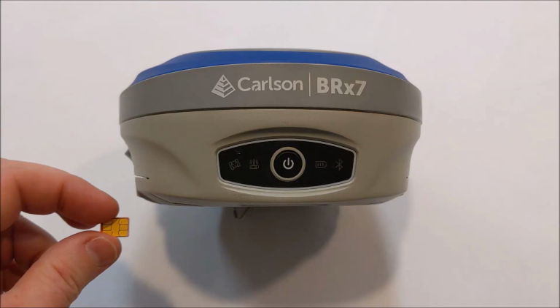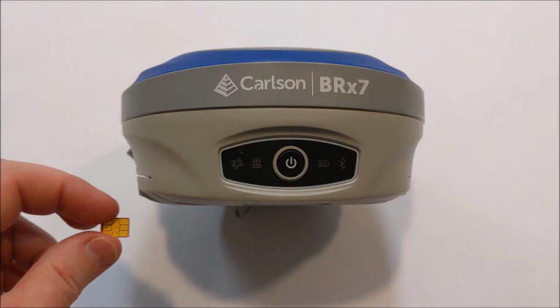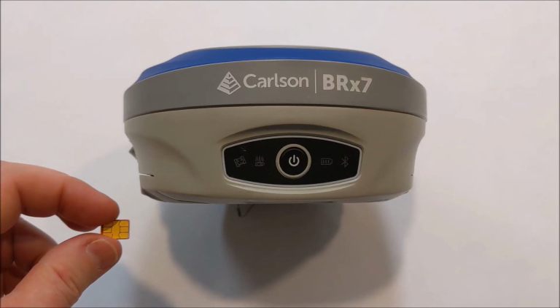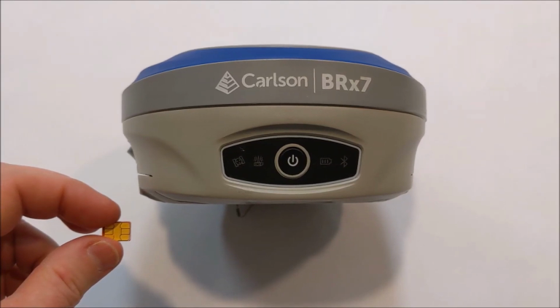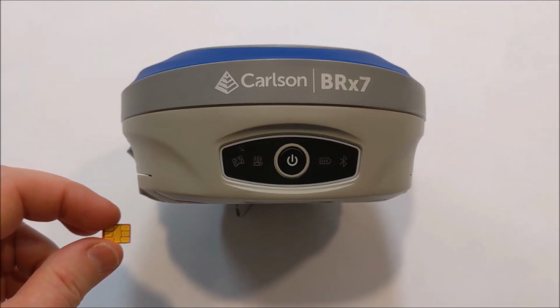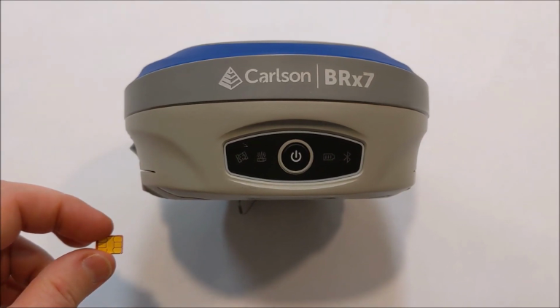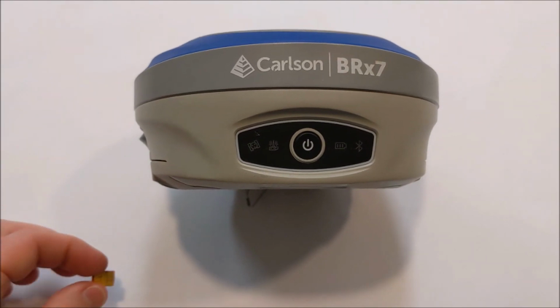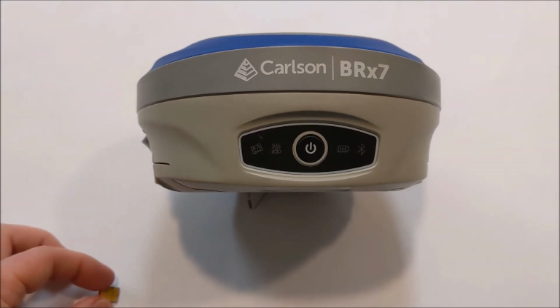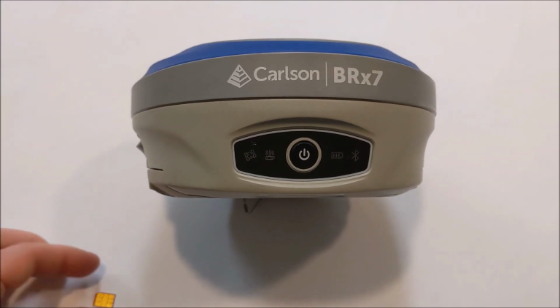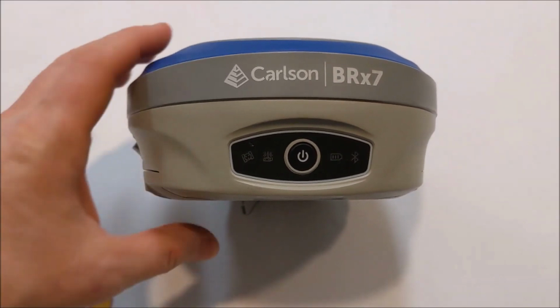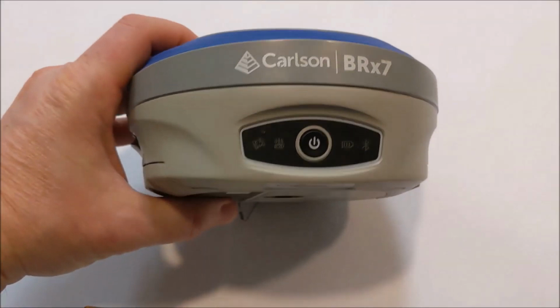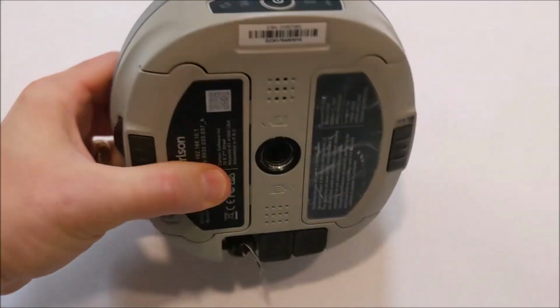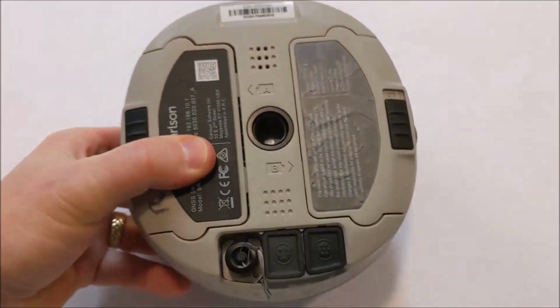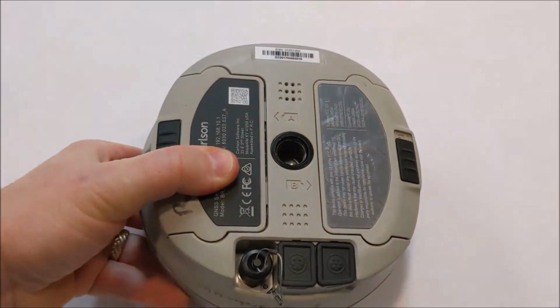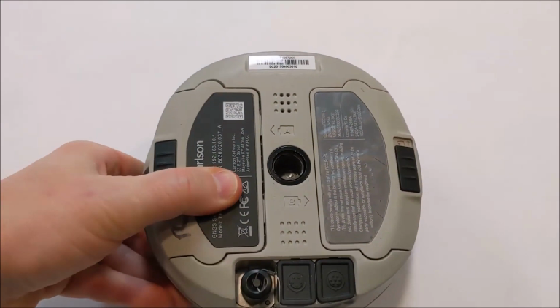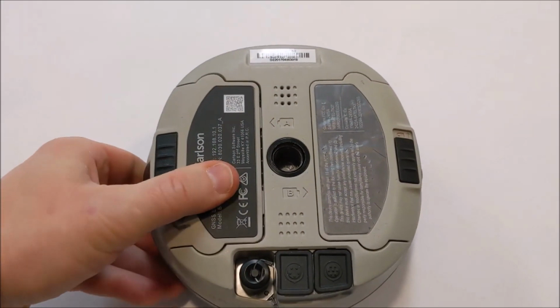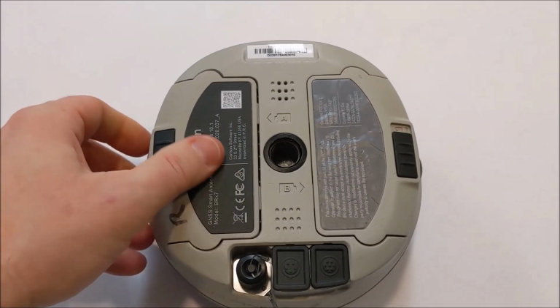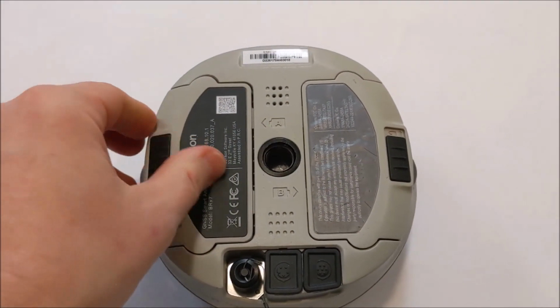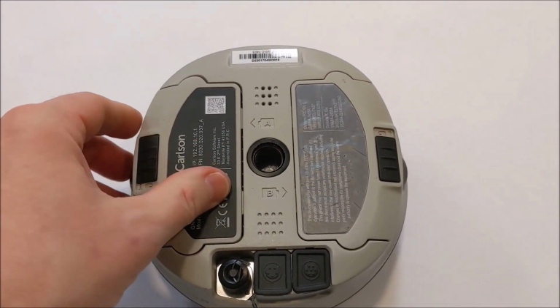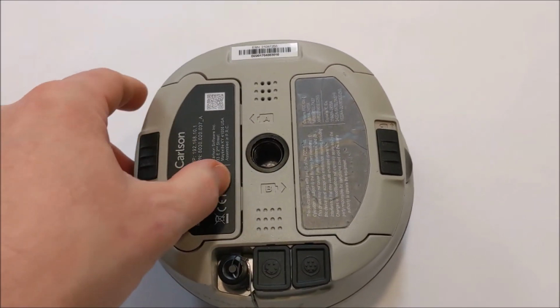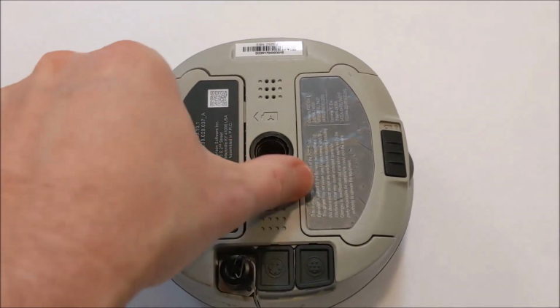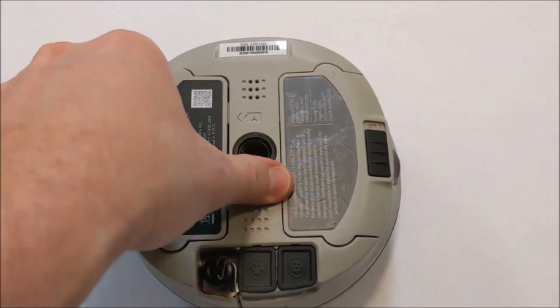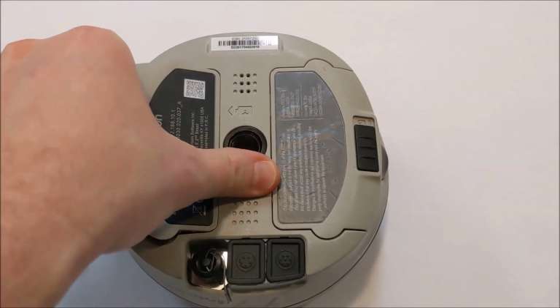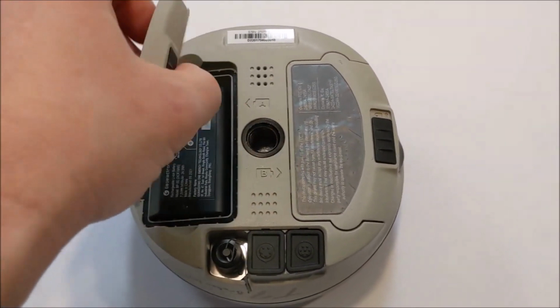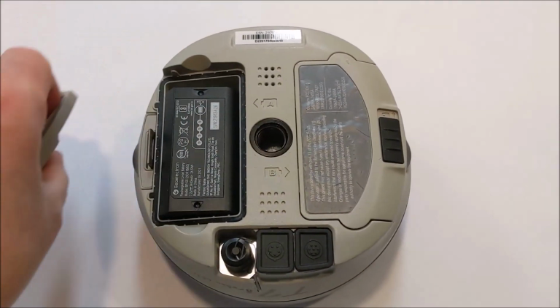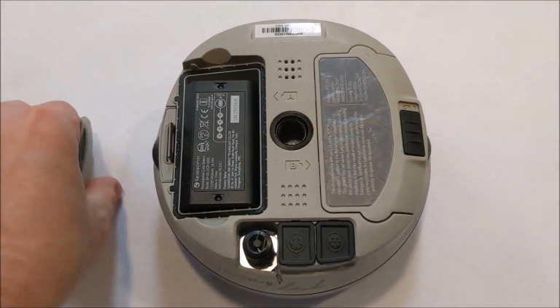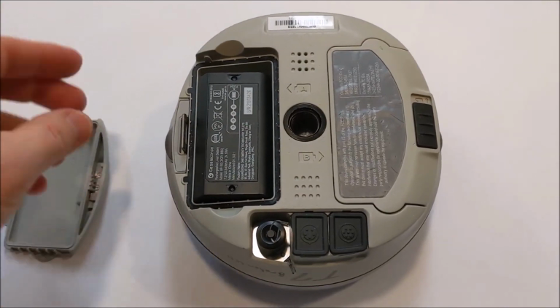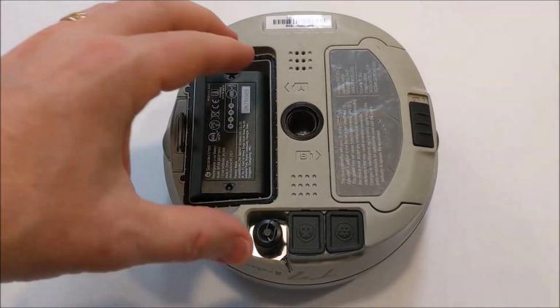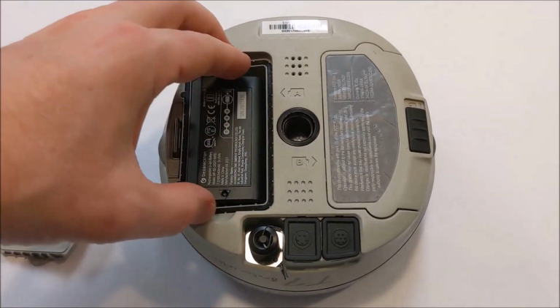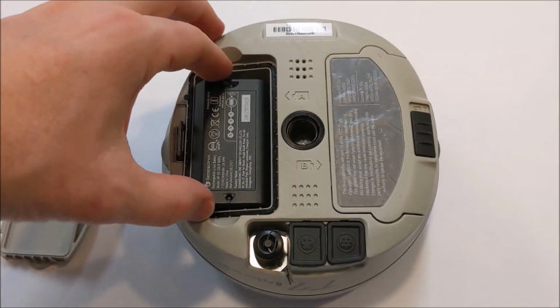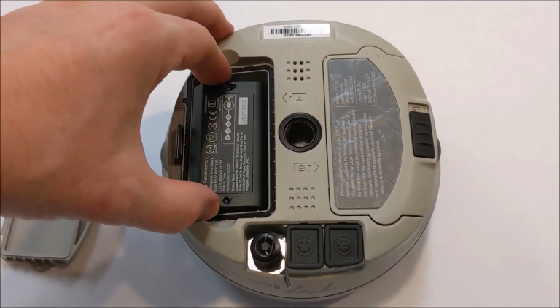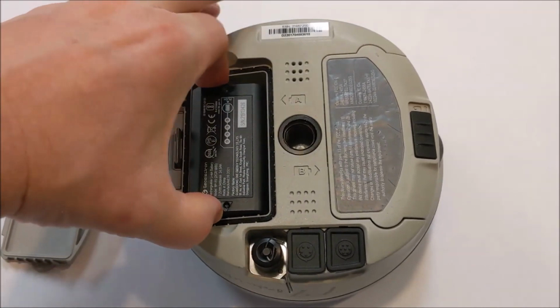In this video we're installing an RTK mobile SIM card into a Carlson BRX7 GNSS receiver. First you take off the battery cover and remove the battery.